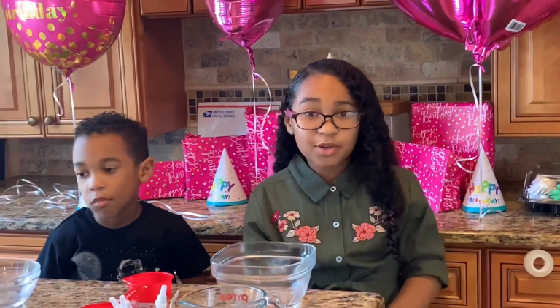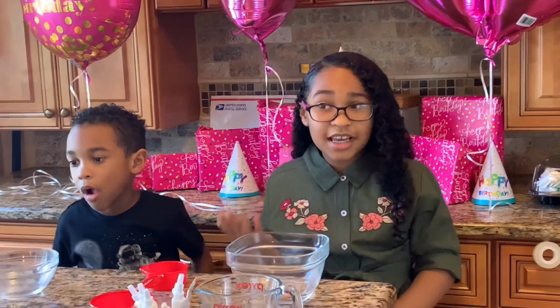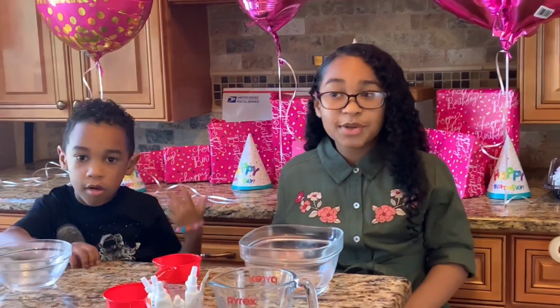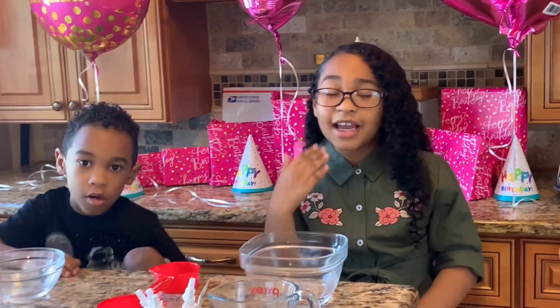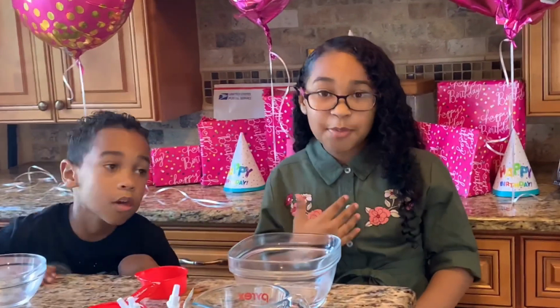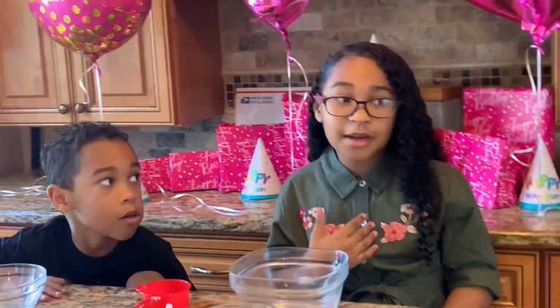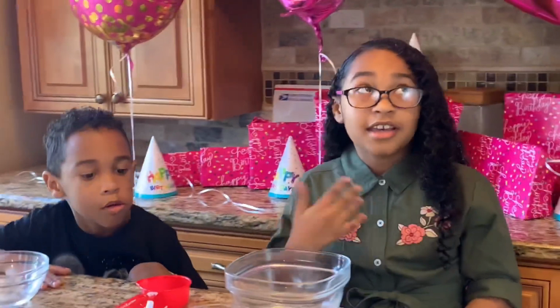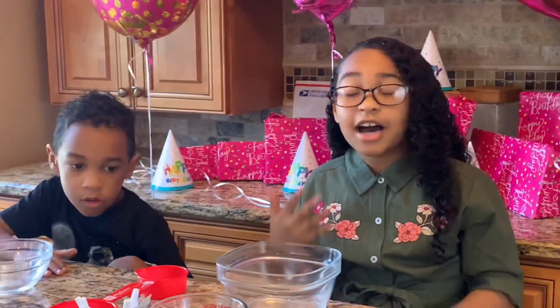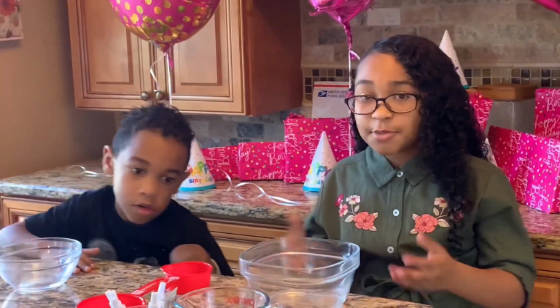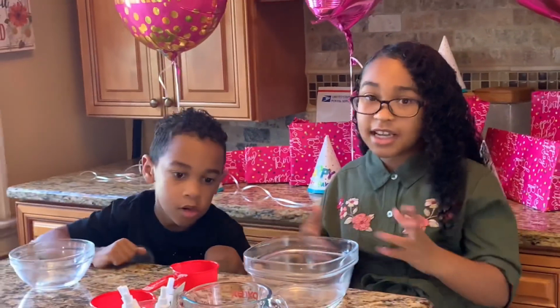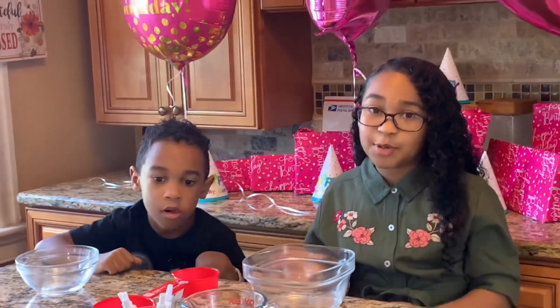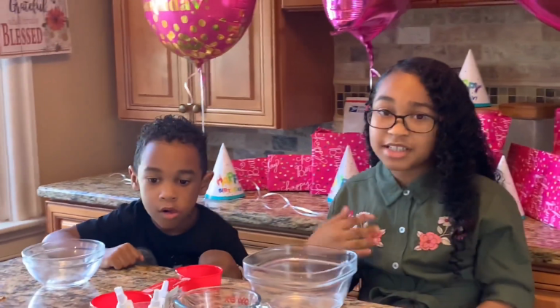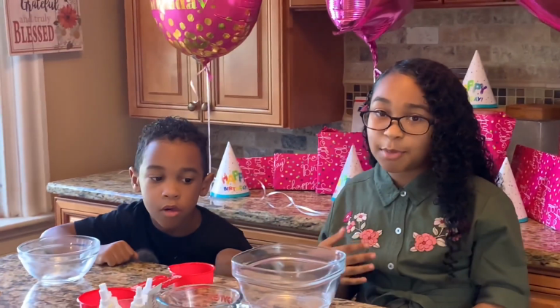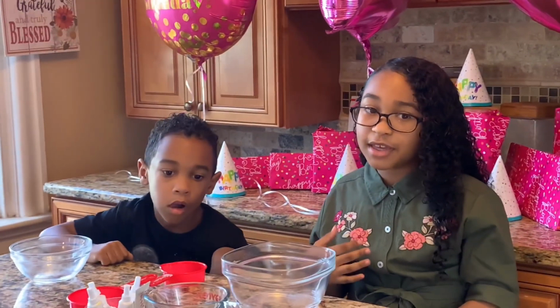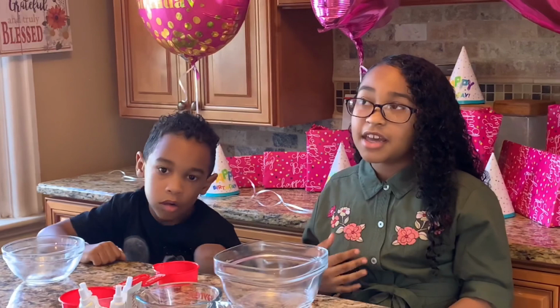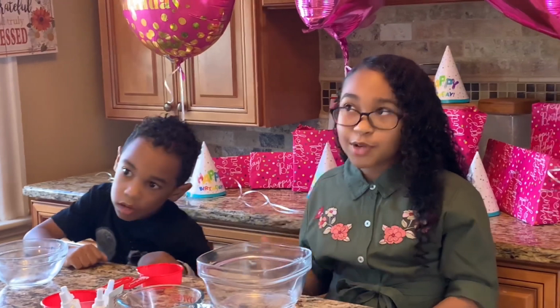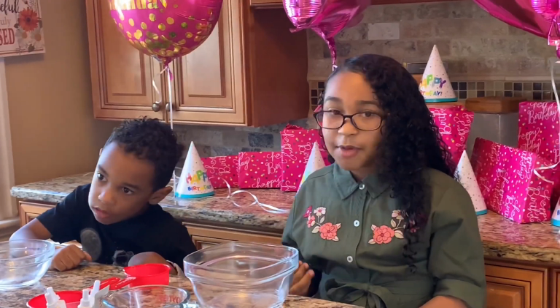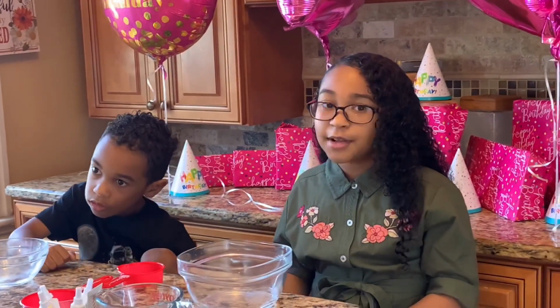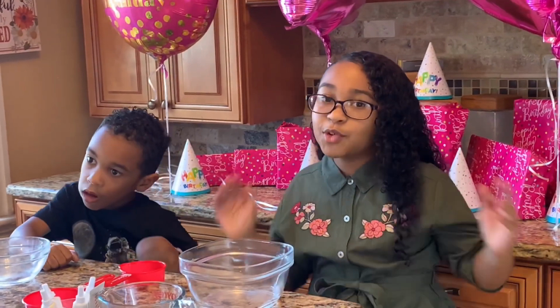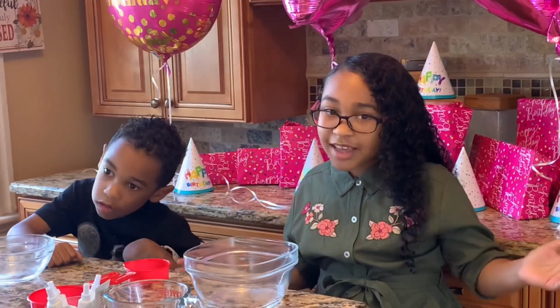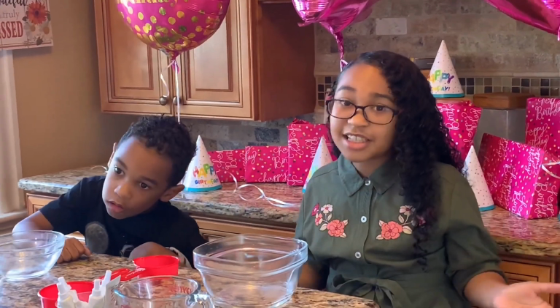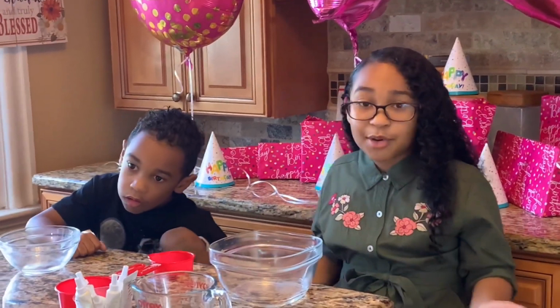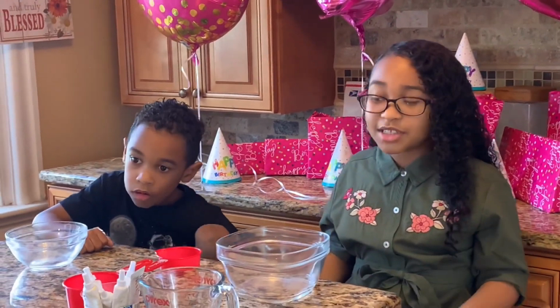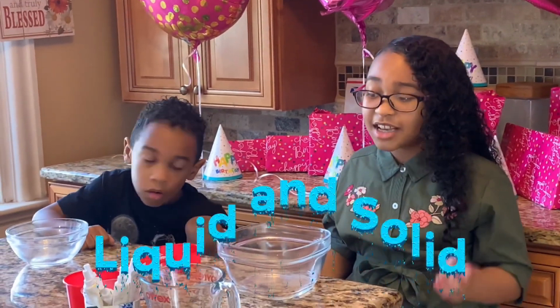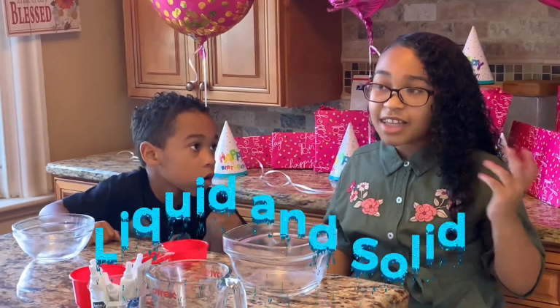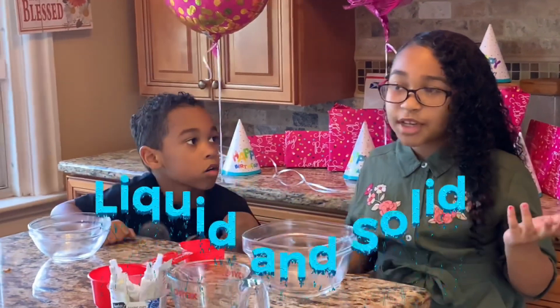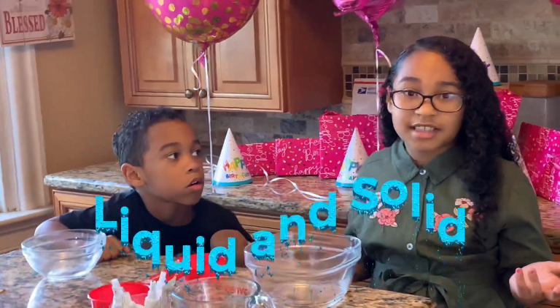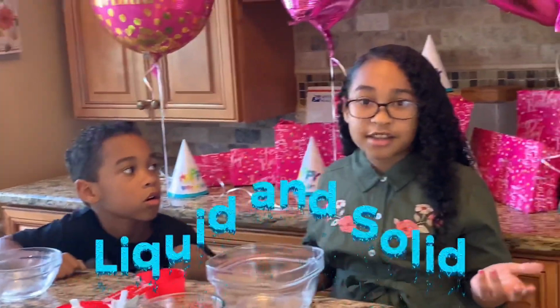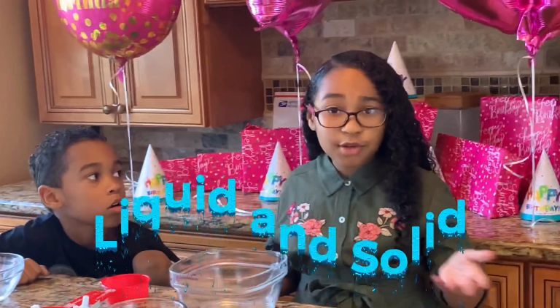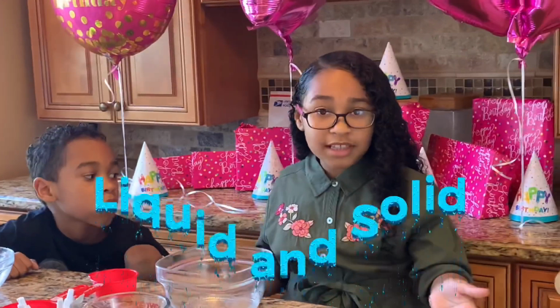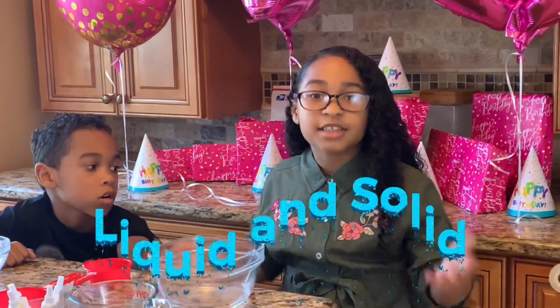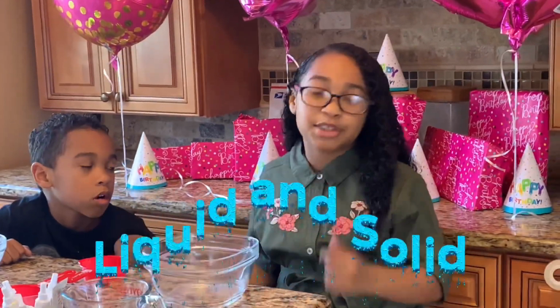So today I got to pick the science experiment since it was my birthday. And of course I'm a fan of Oobleck. It's really cool because it's a liquid and a solid. You don't know what that is? Let me show you.